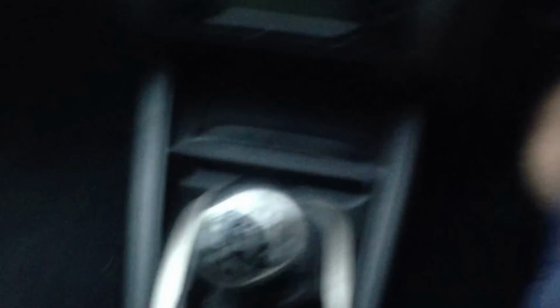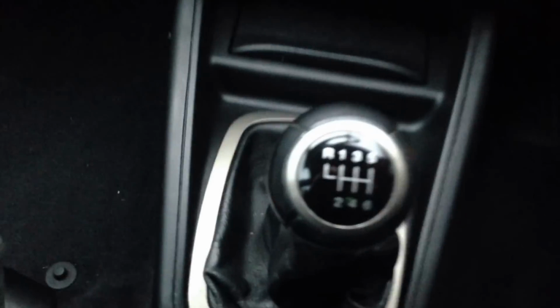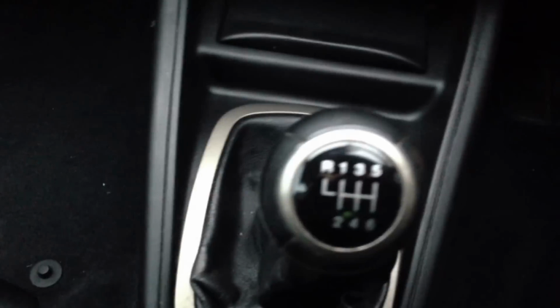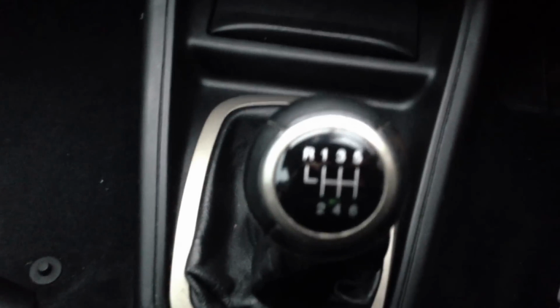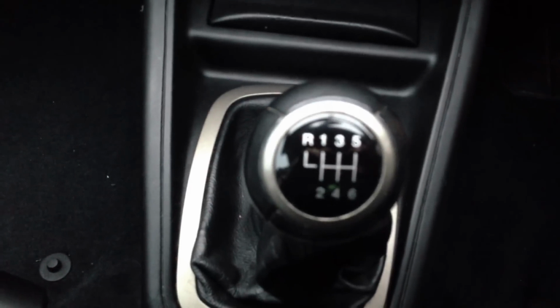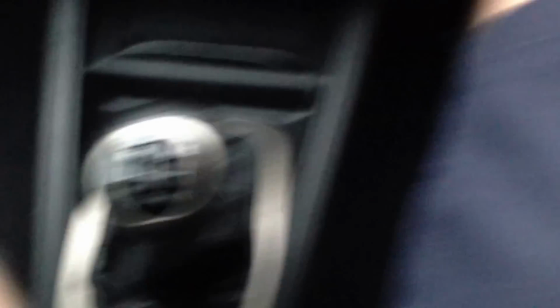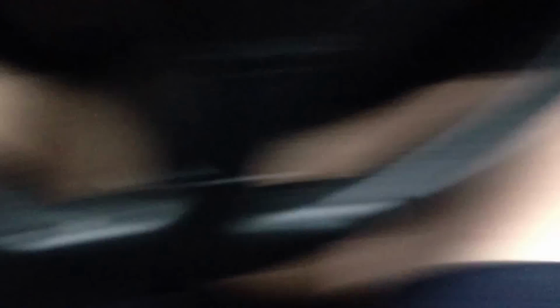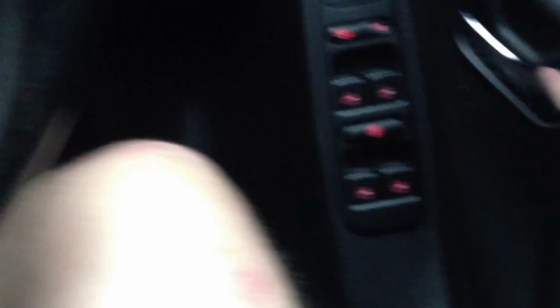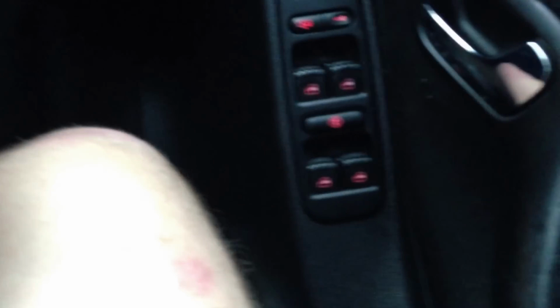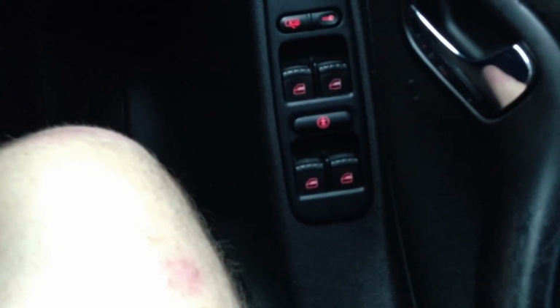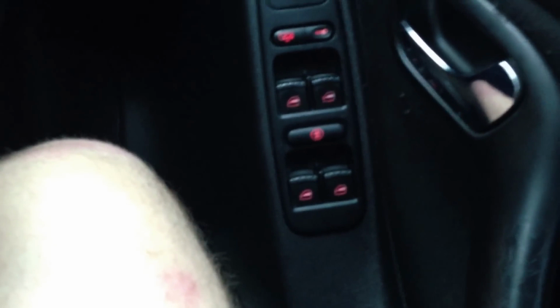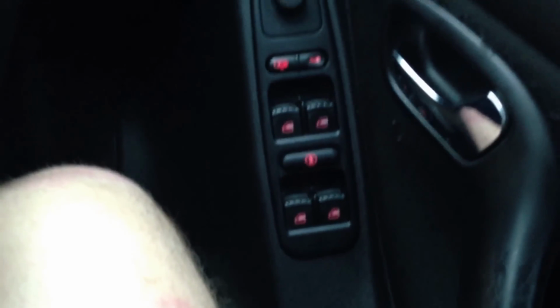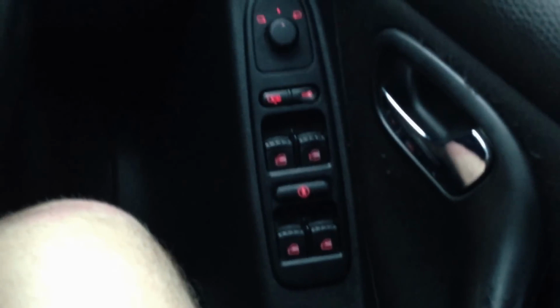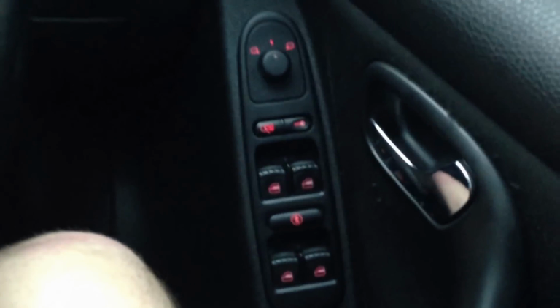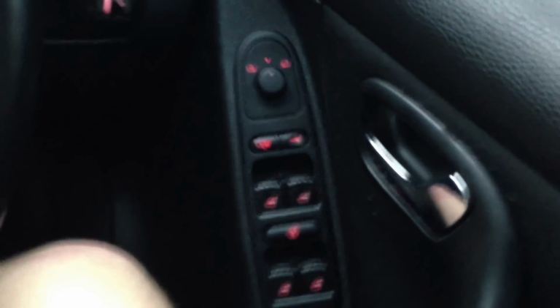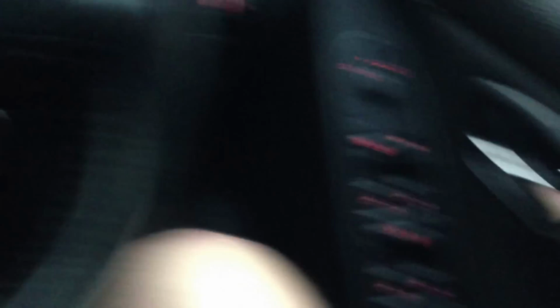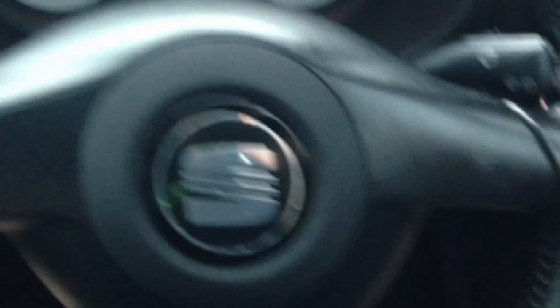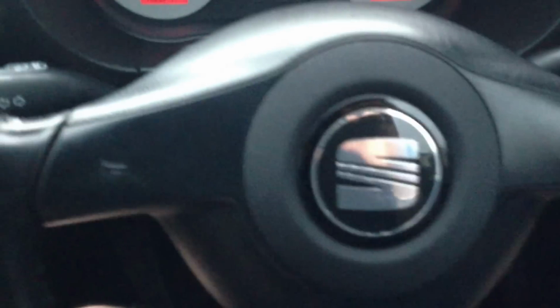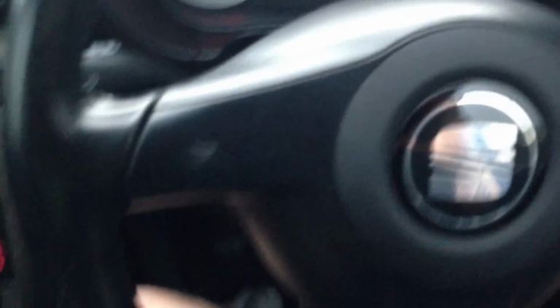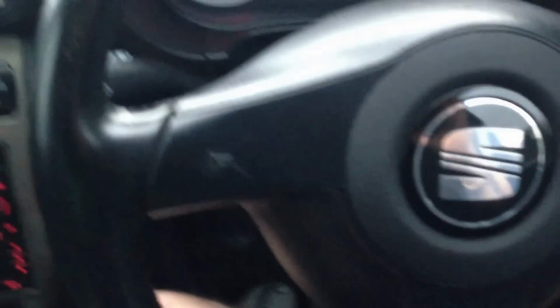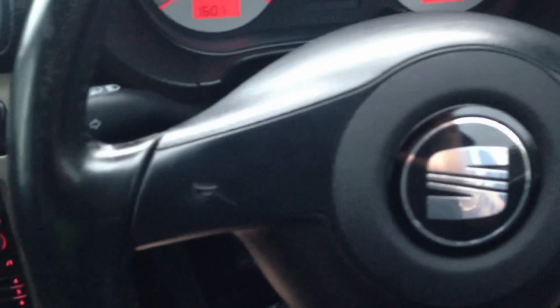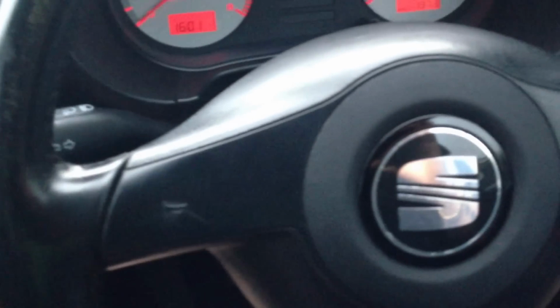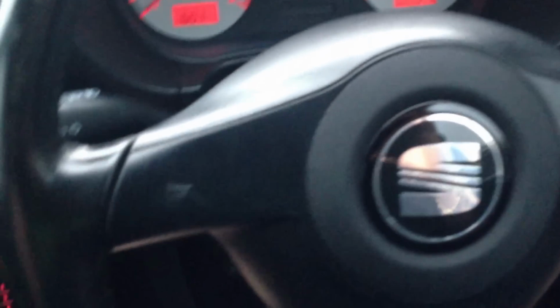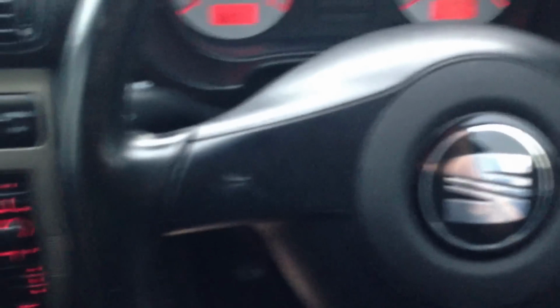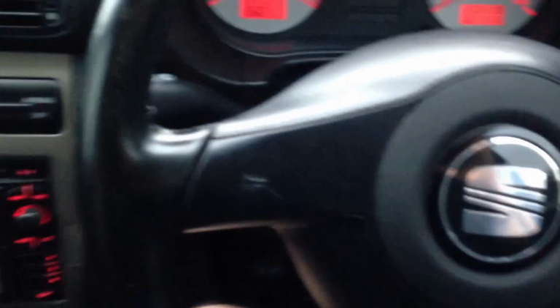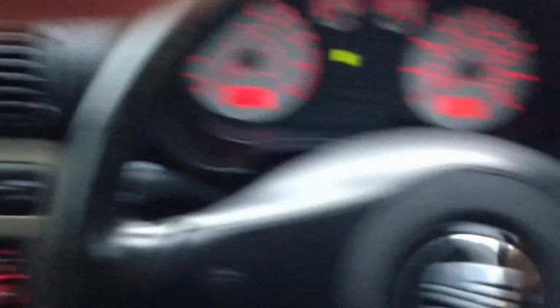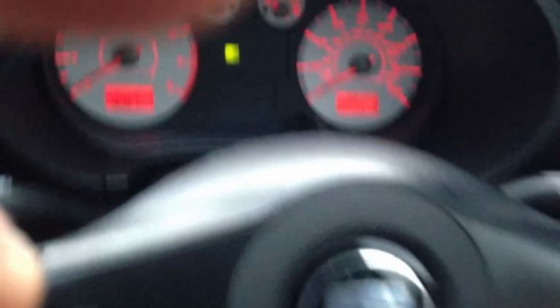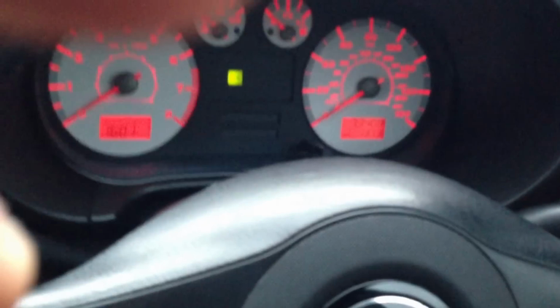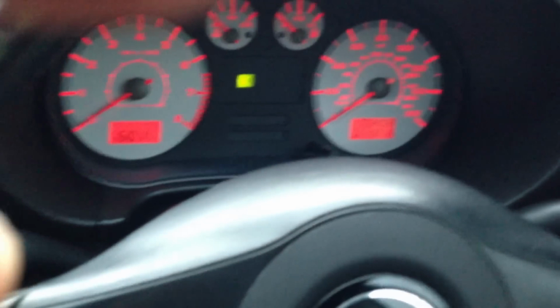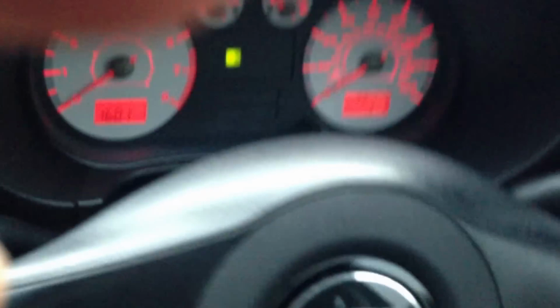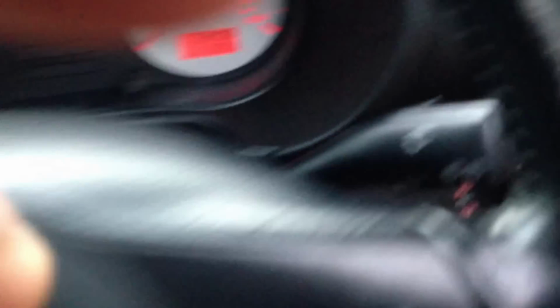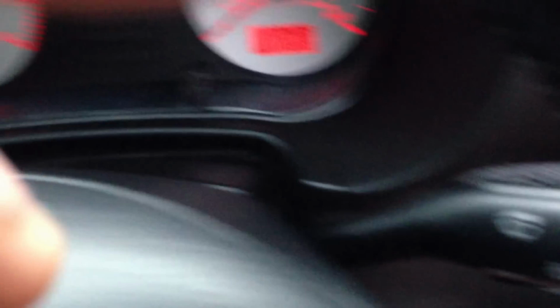It's got a six-speed gearbox, electric windows, central locking, power steering, all the usual stuff. The car is in metallic black, as you can see.